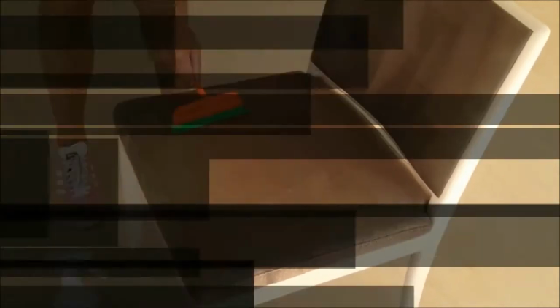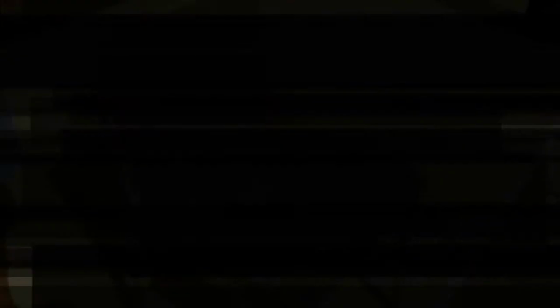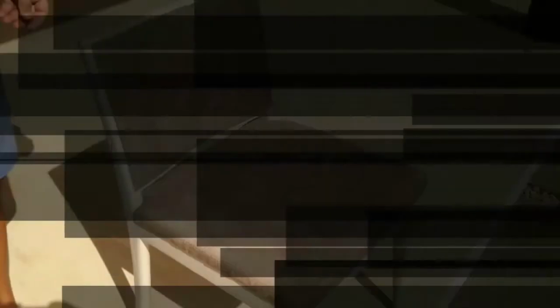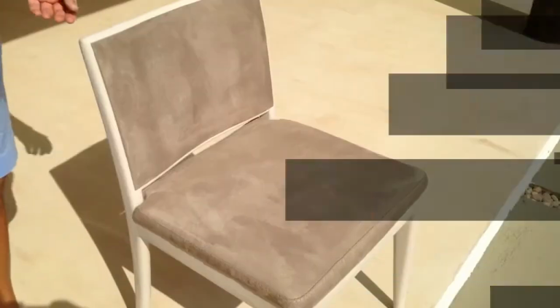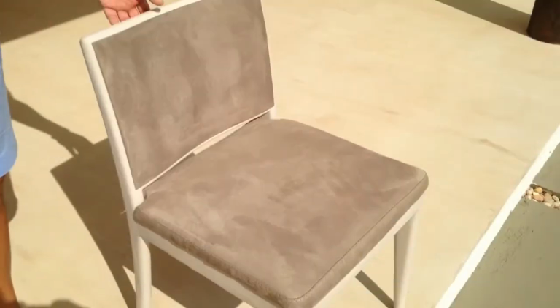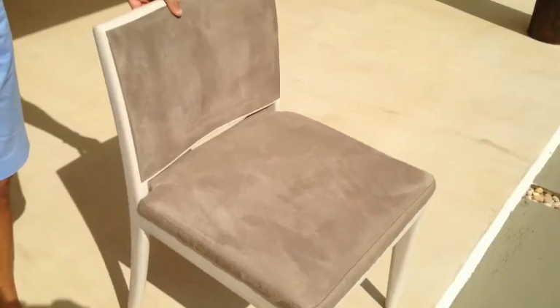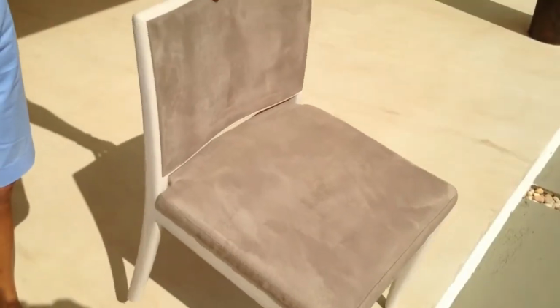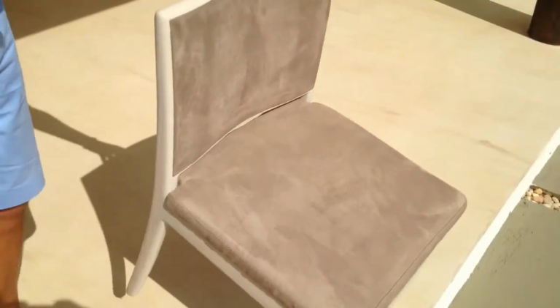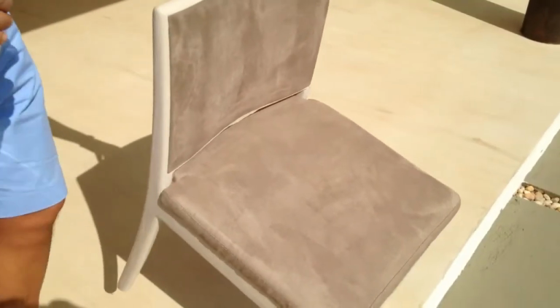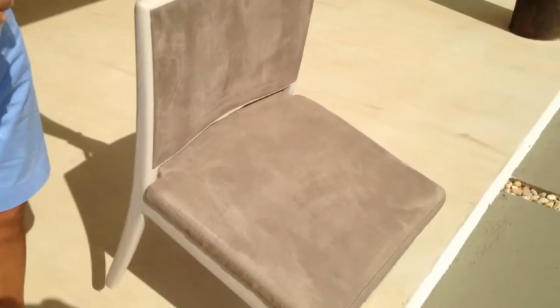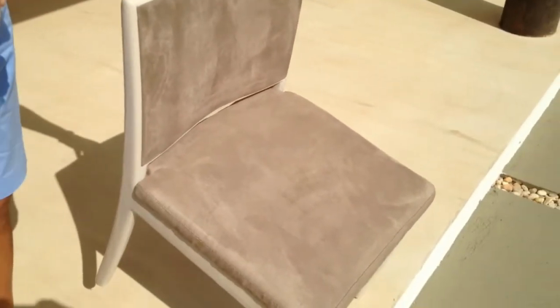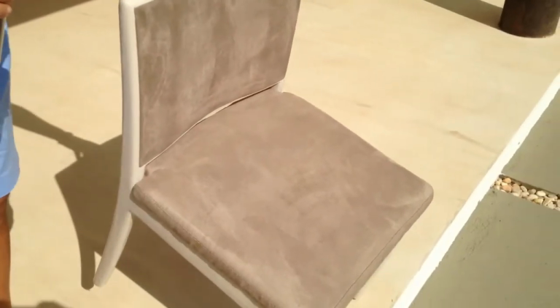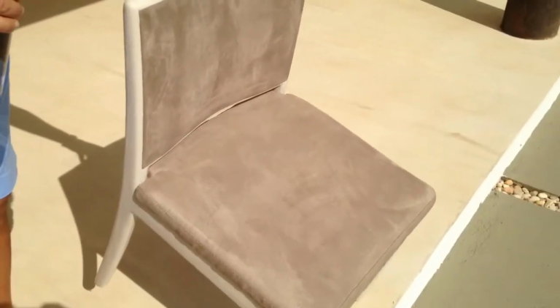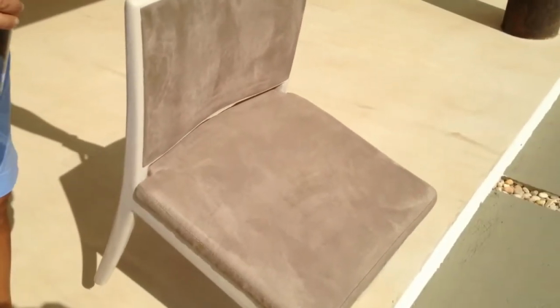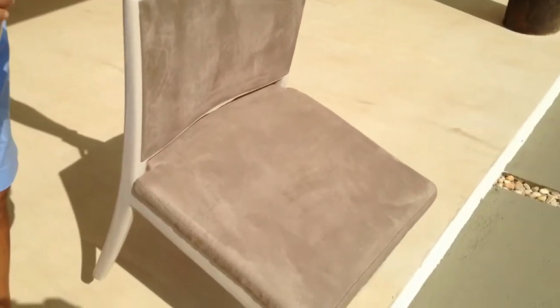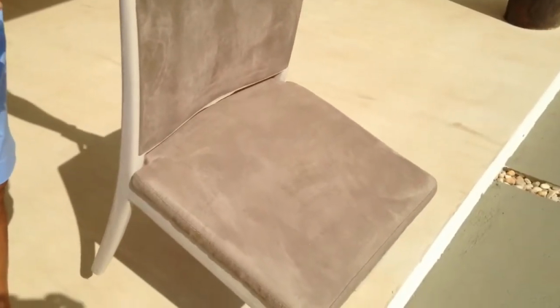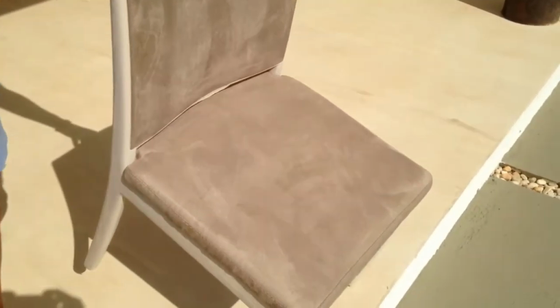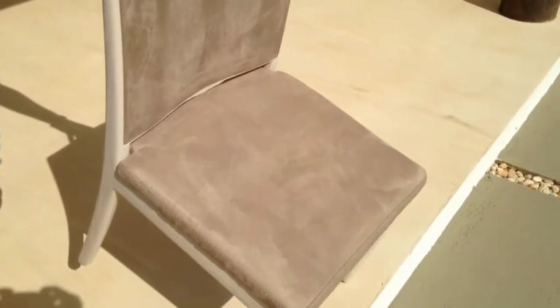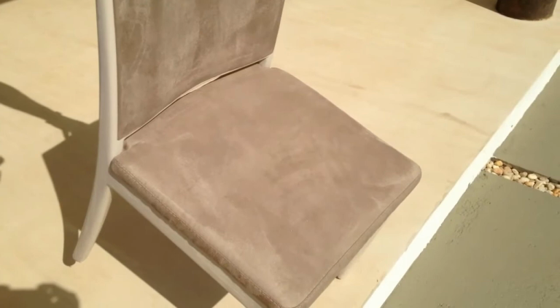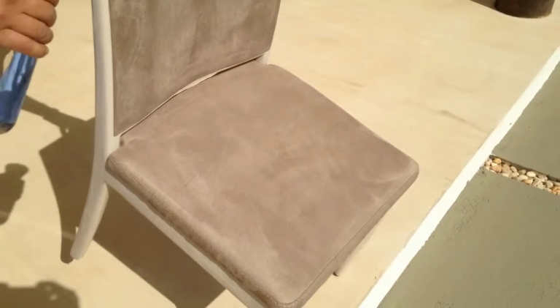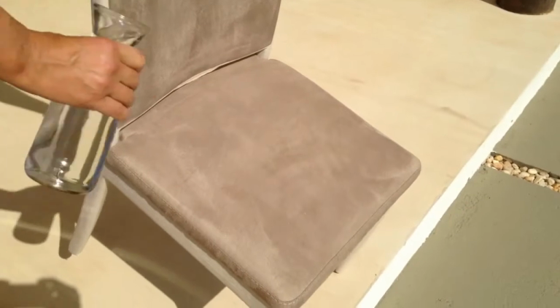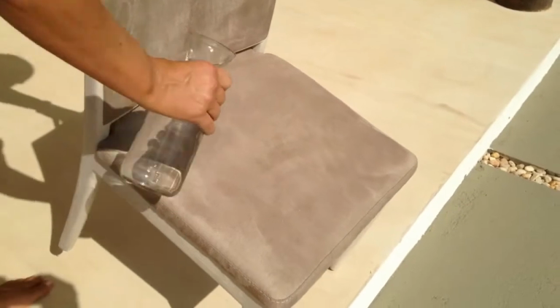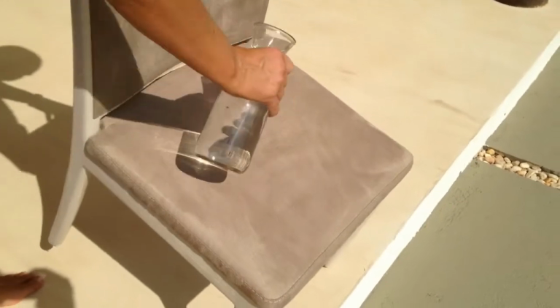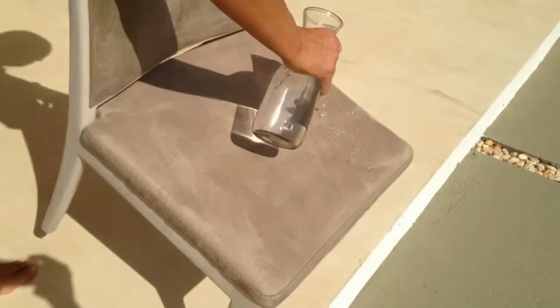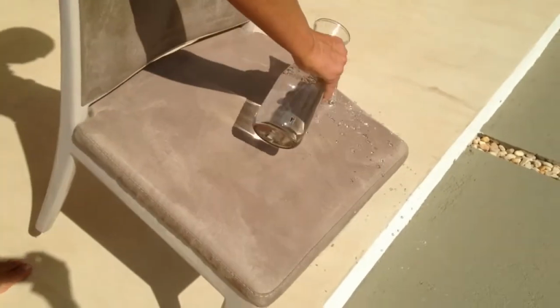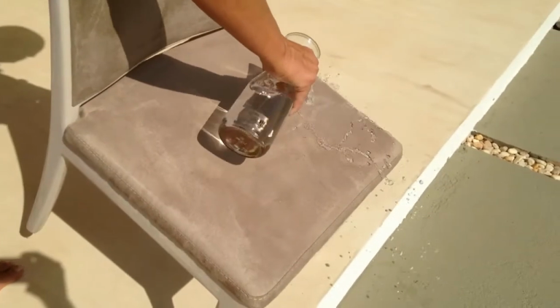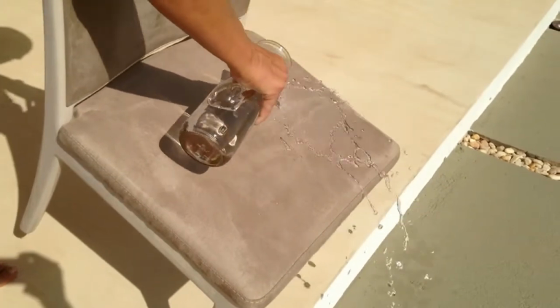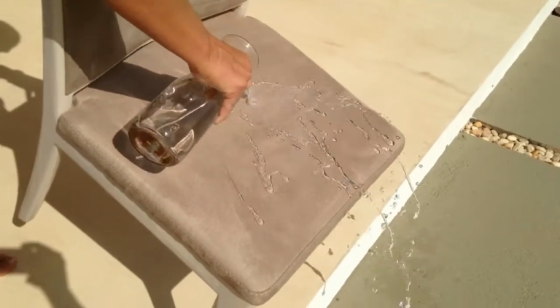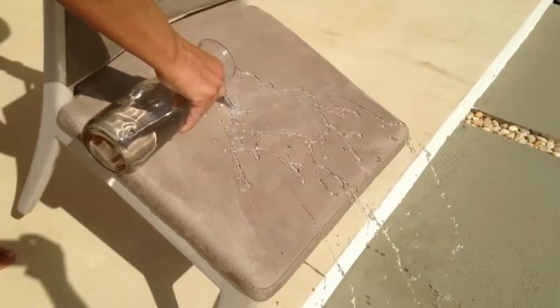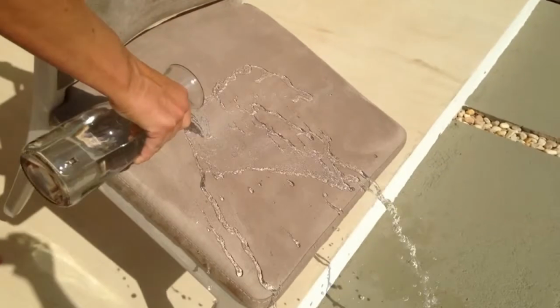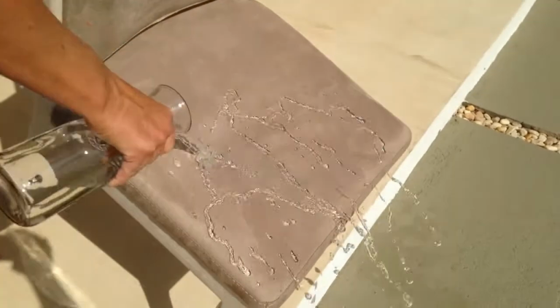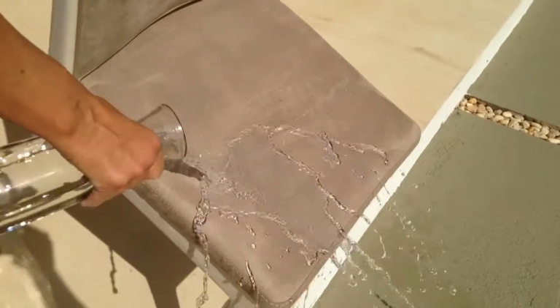Once the surface has been allowed to dry, the fabric doesn't look or feel any different, but look what happens when we pour water onto the surface.